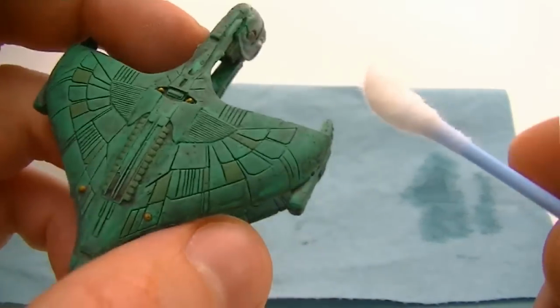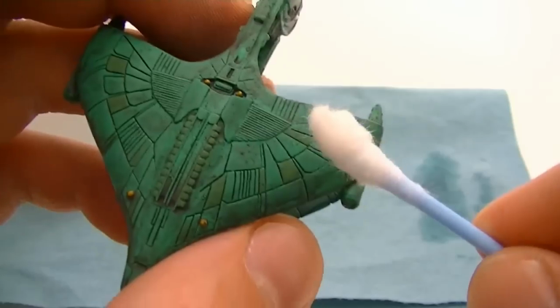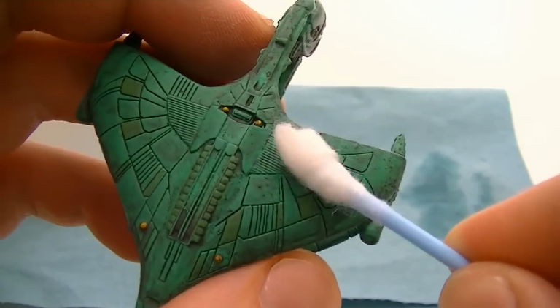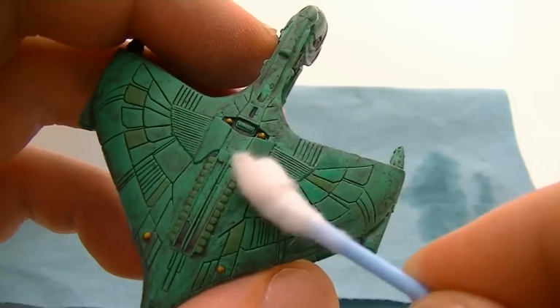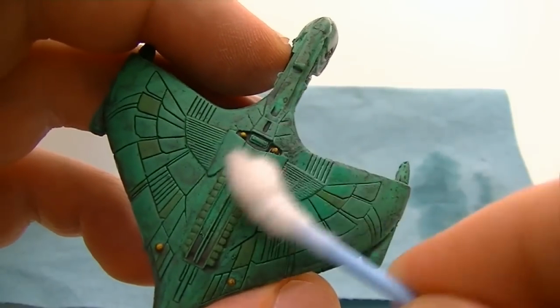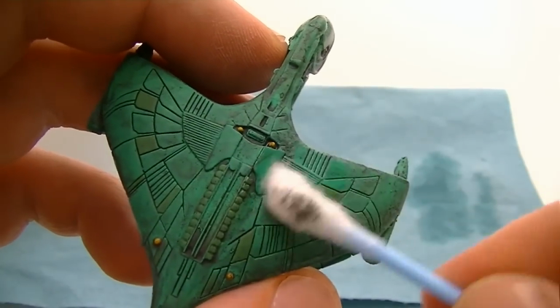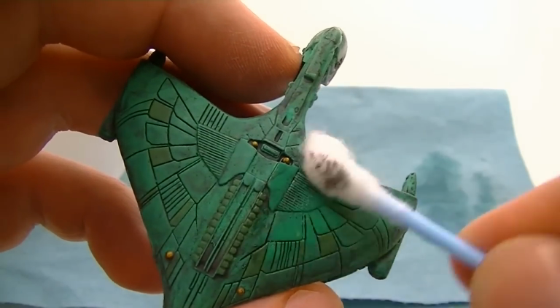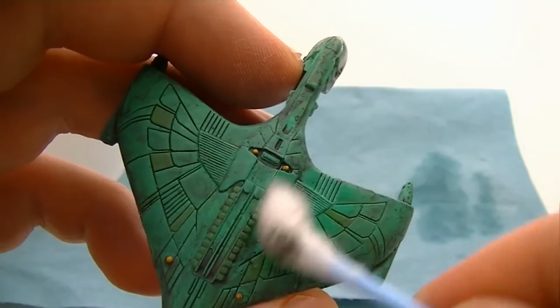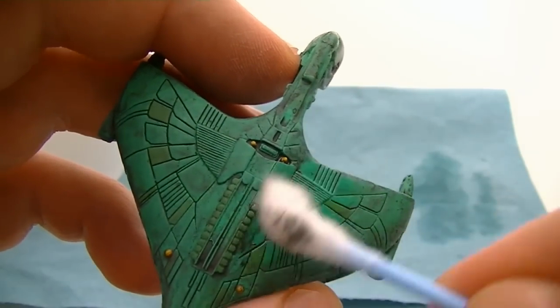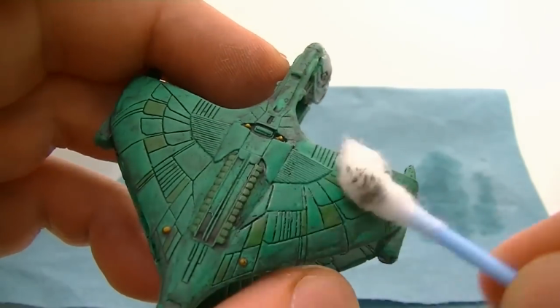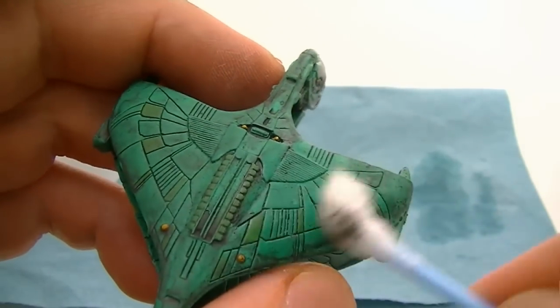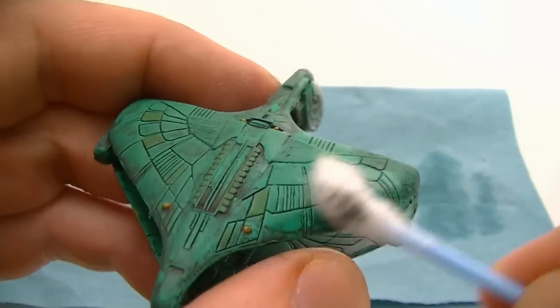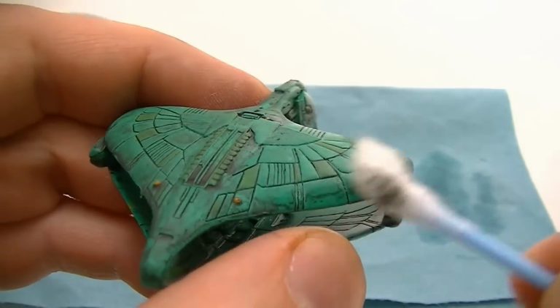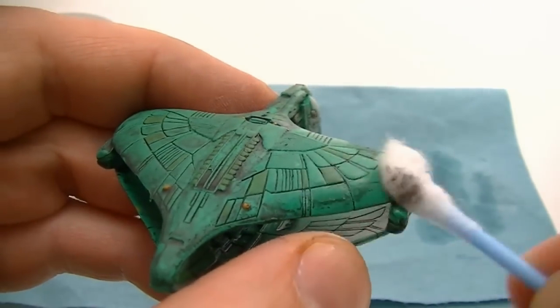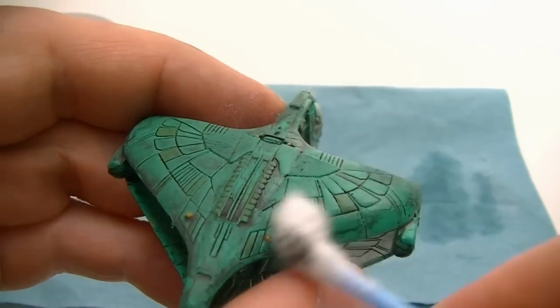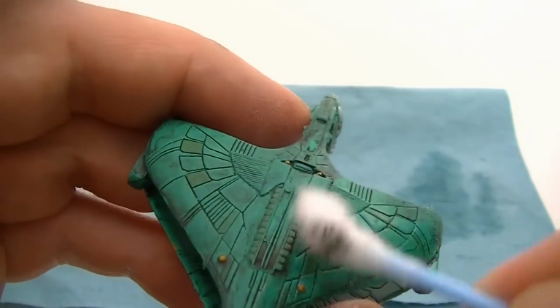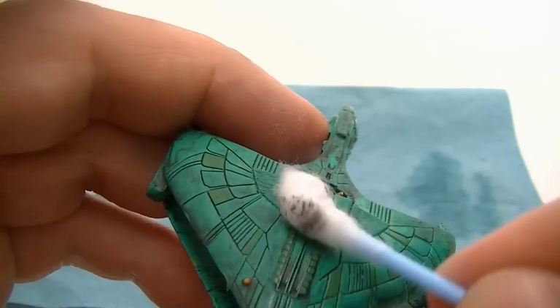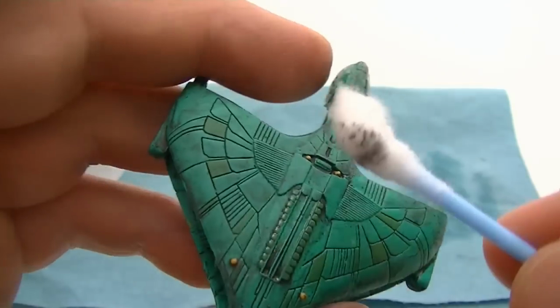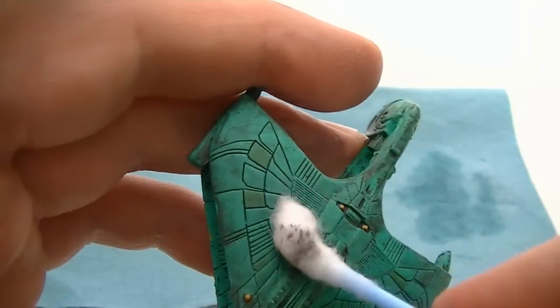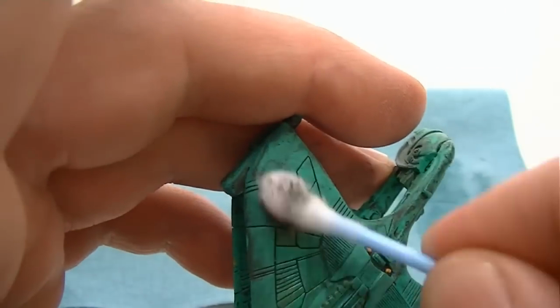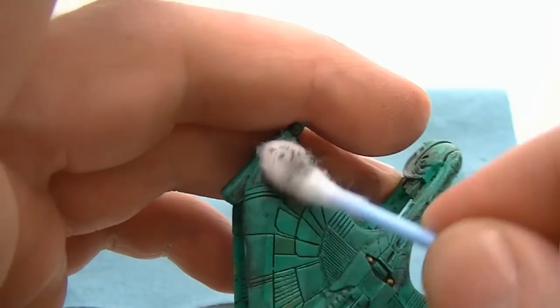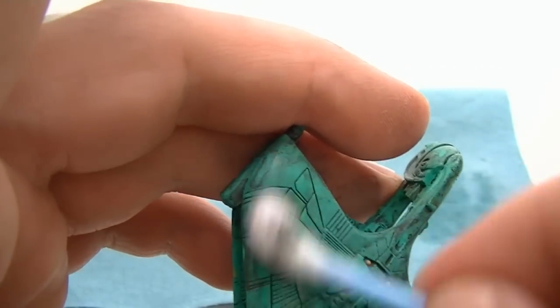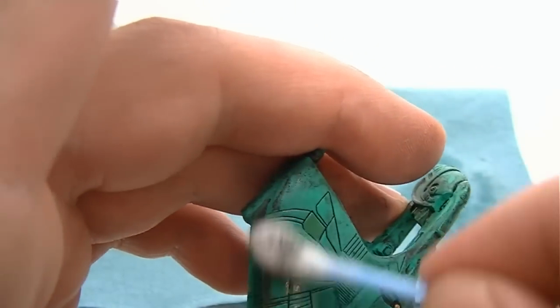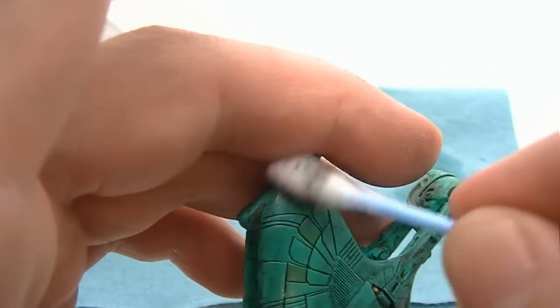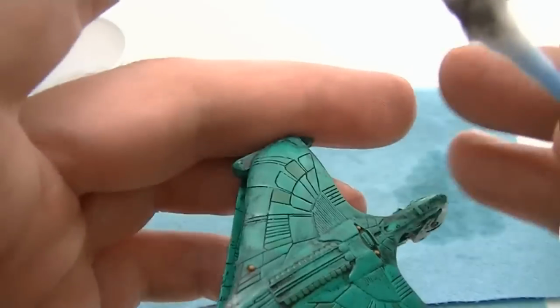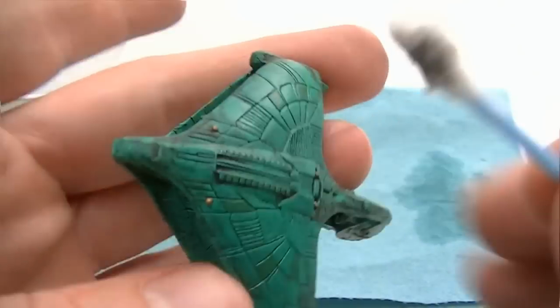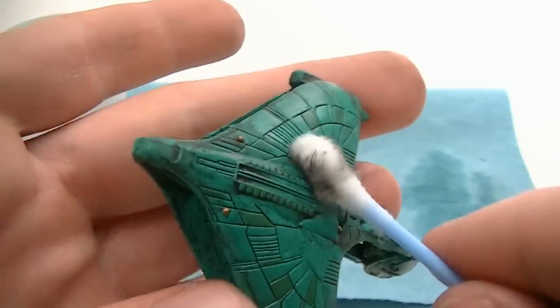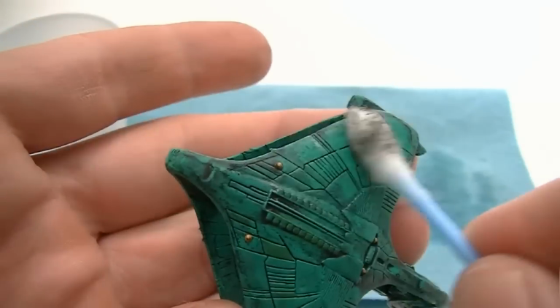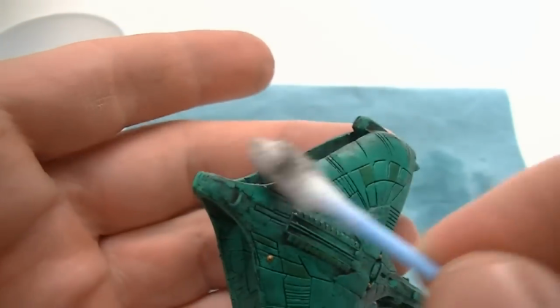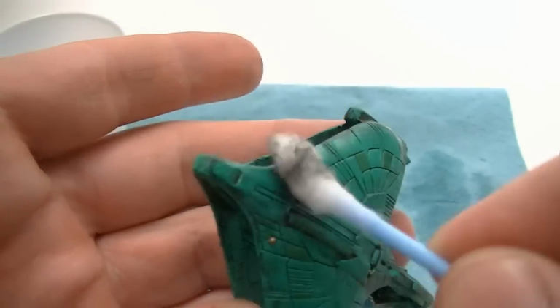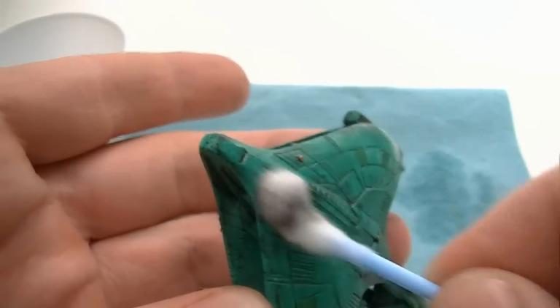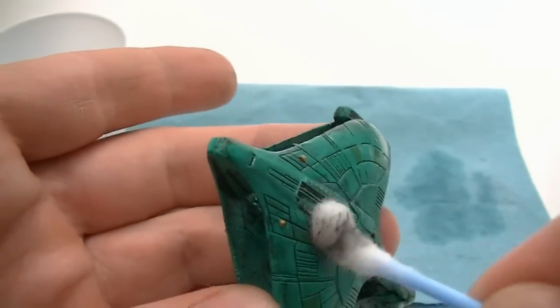Dry the Q-tip on a paper towel and try to get about 95% of the liquid out, then start going over the item you washed. The wash adds a dark tone to the item; by cleaning some of it off, we get back to the original color of the model.